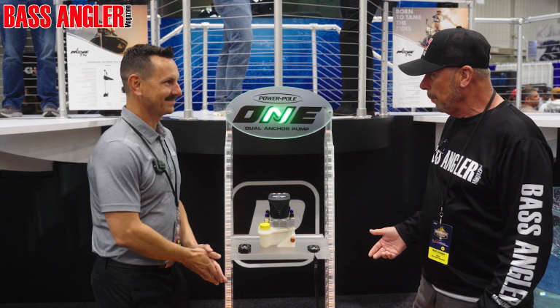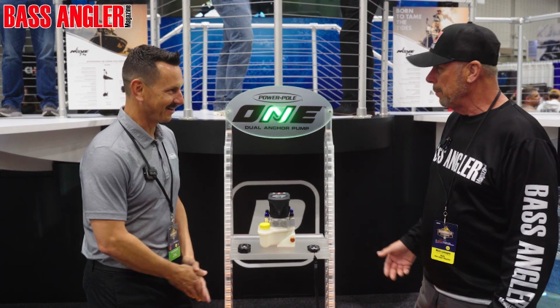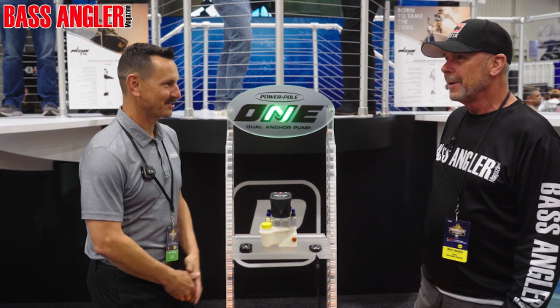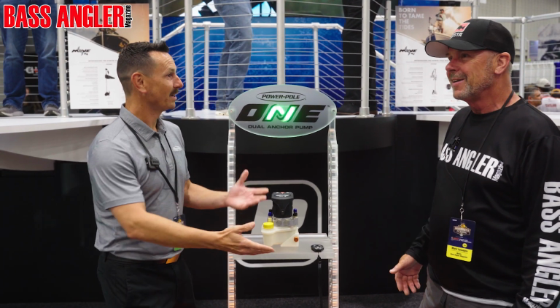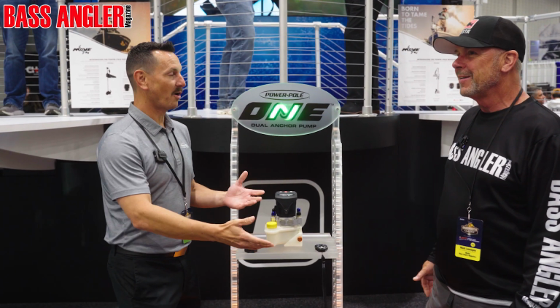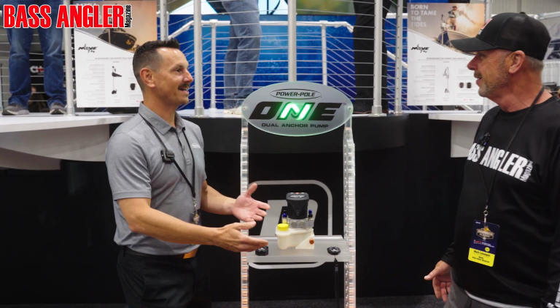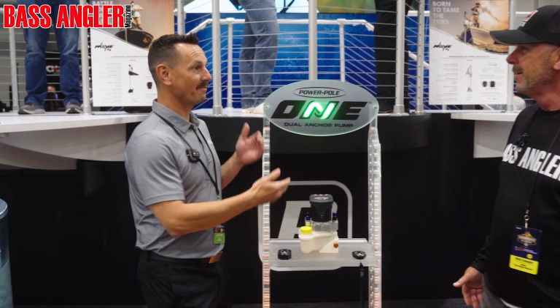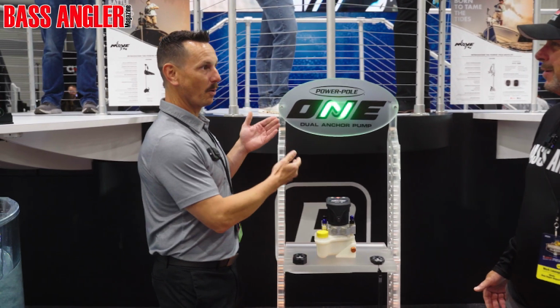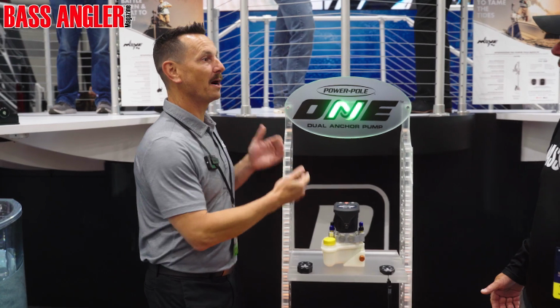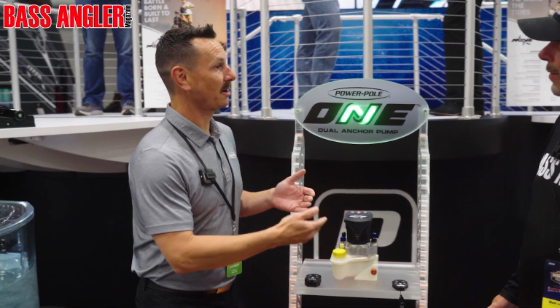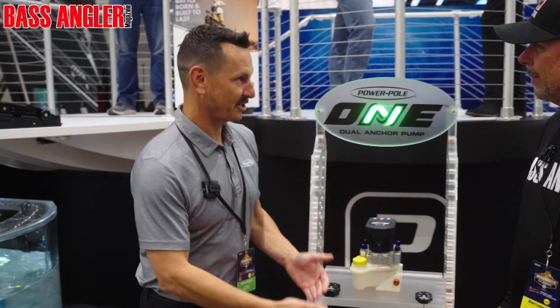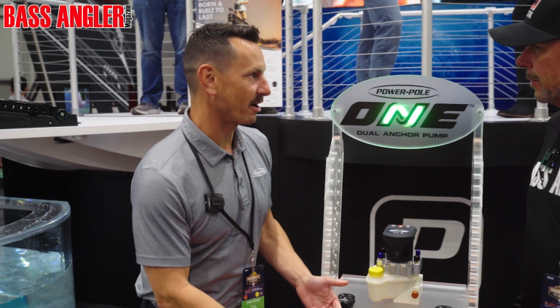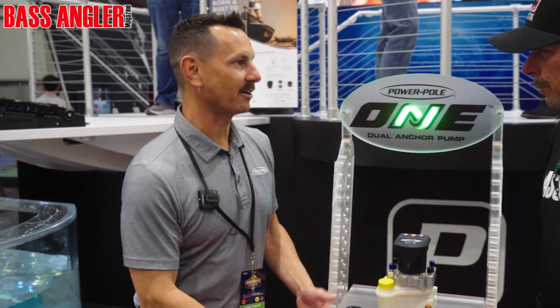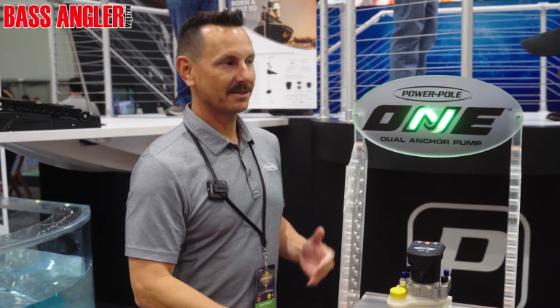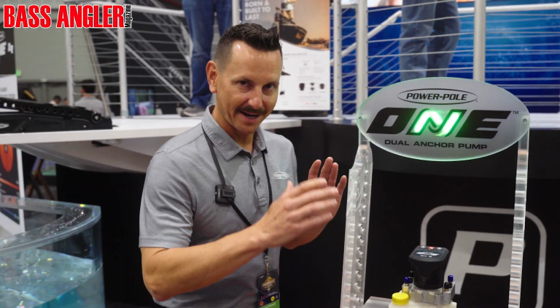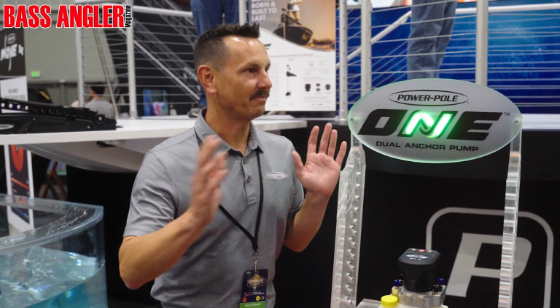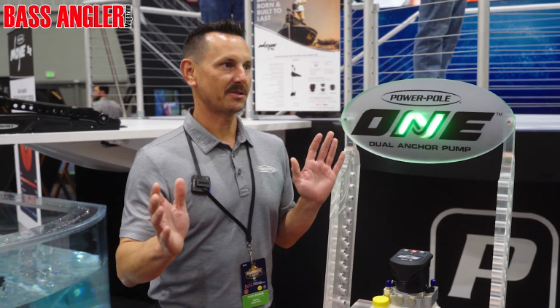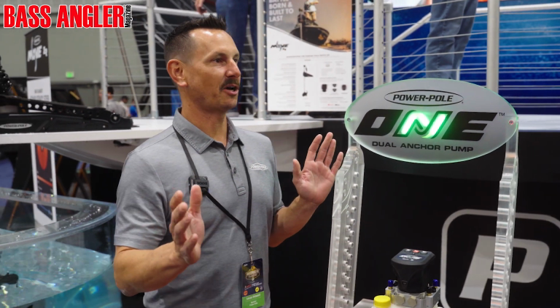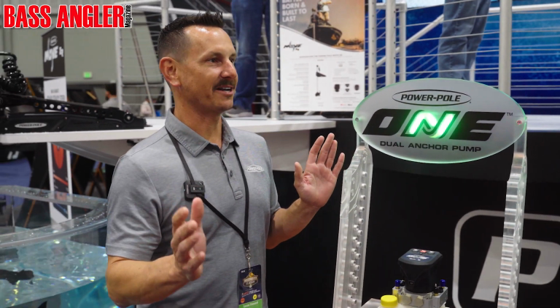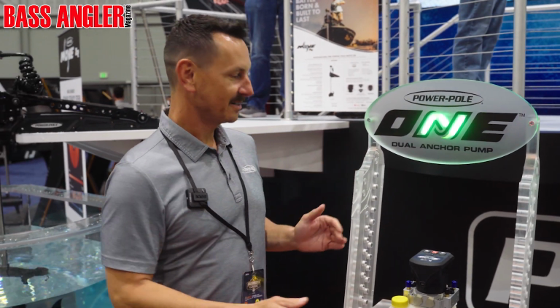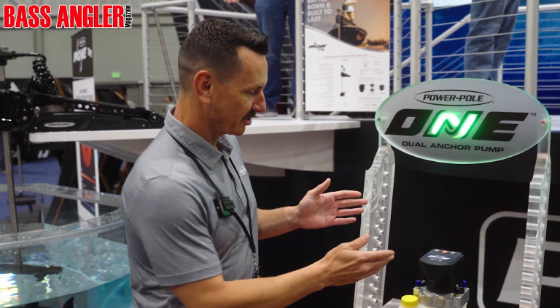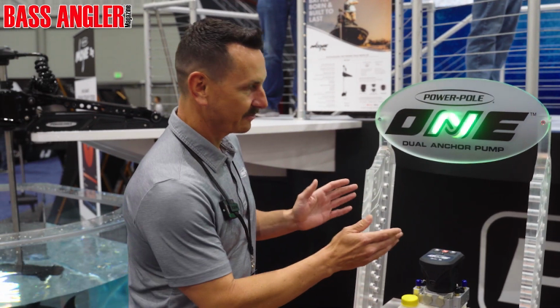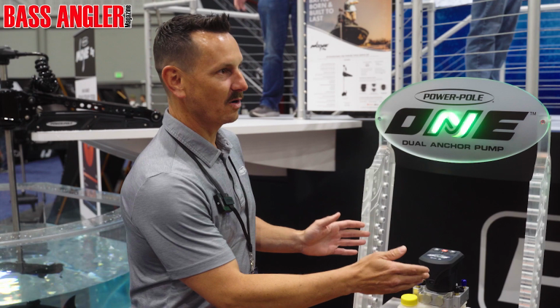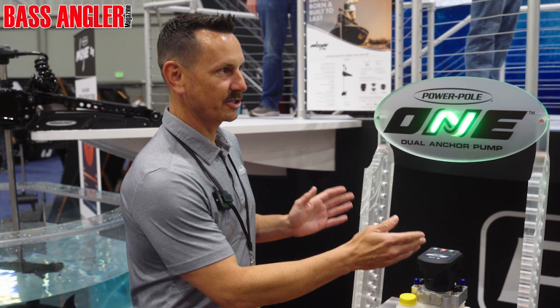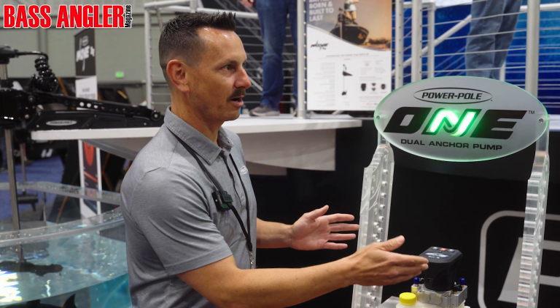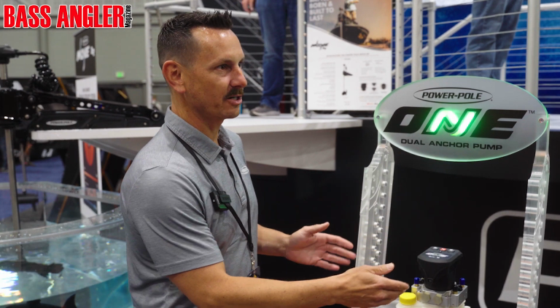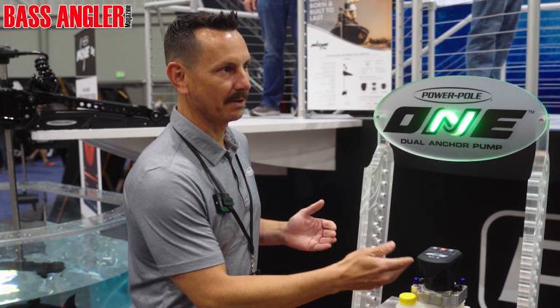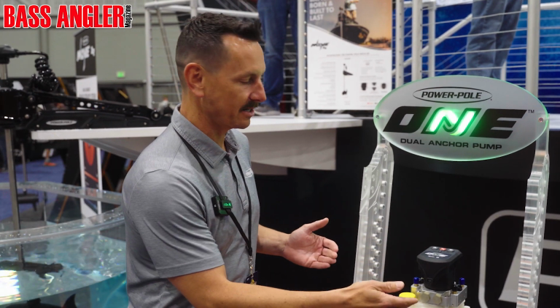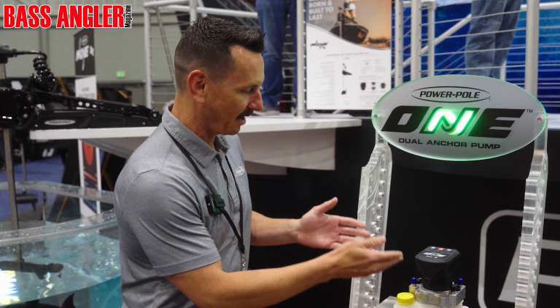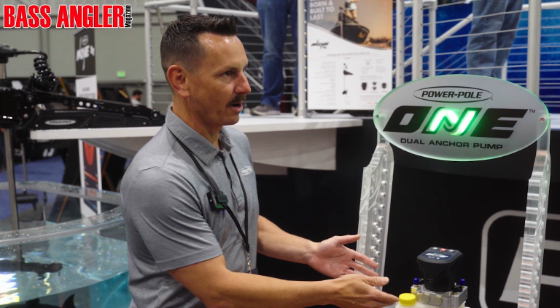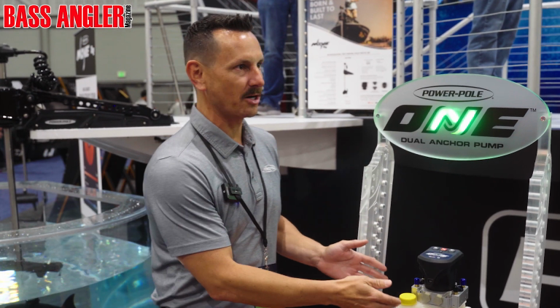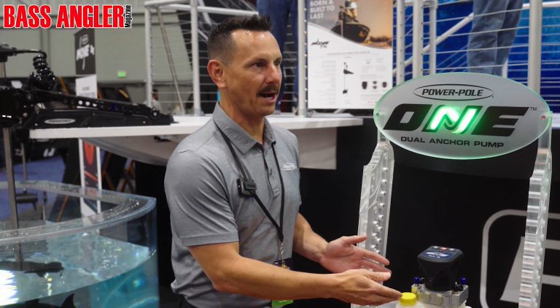One pump. So you've always had to have one pump per shallow water anchor. Well now it's all changed. You can drive two of our shallow water anchors, the Blade Series, off of one single pump.